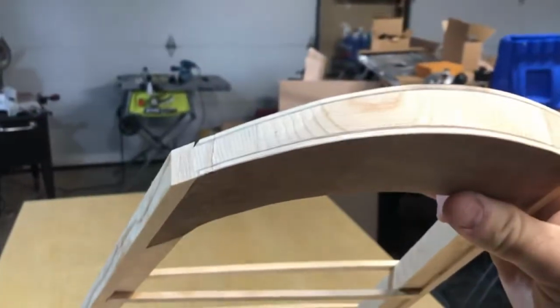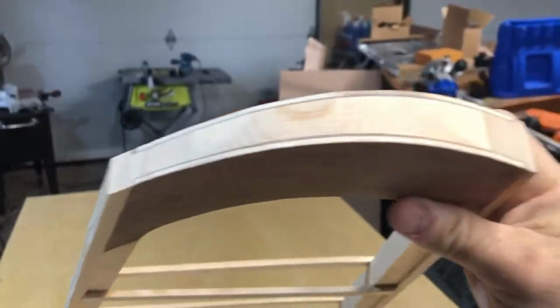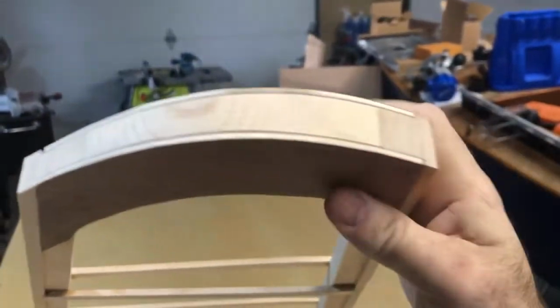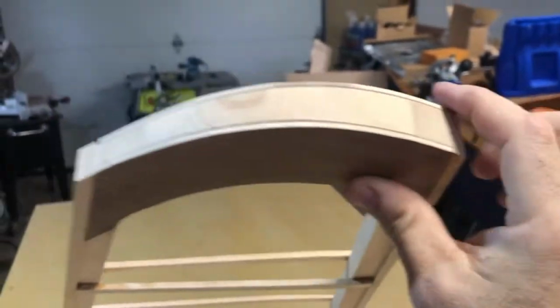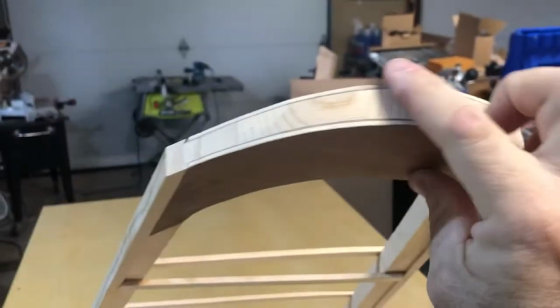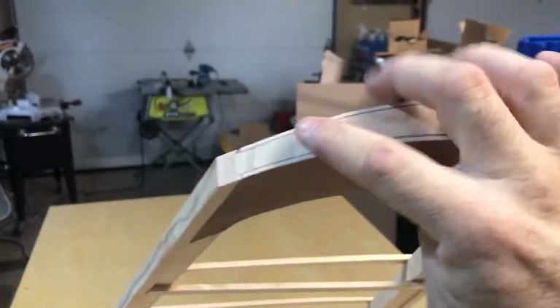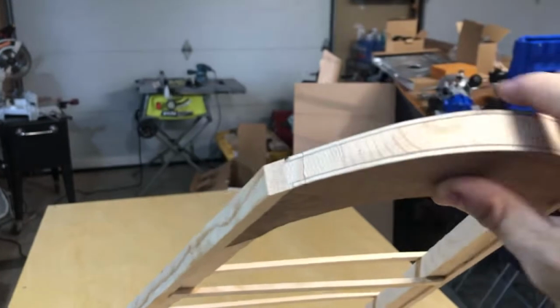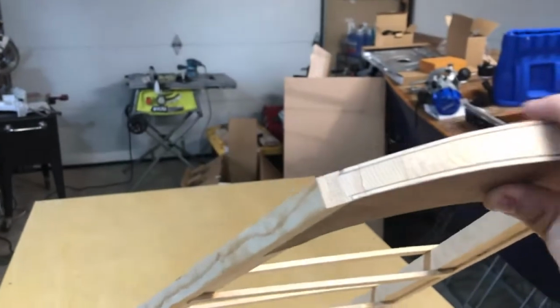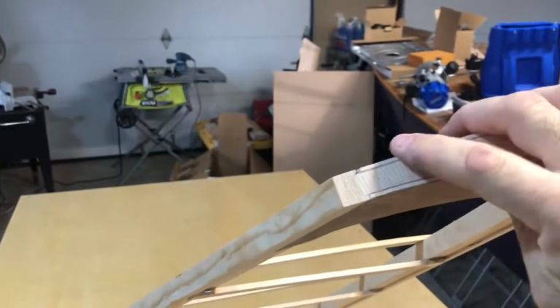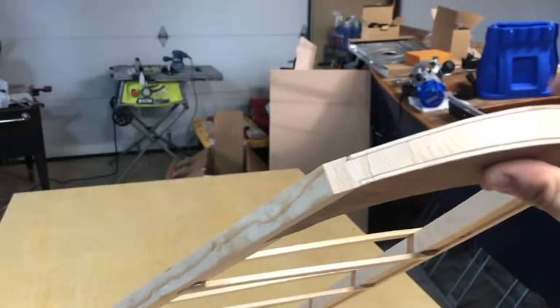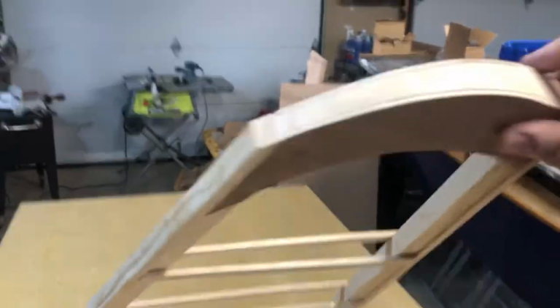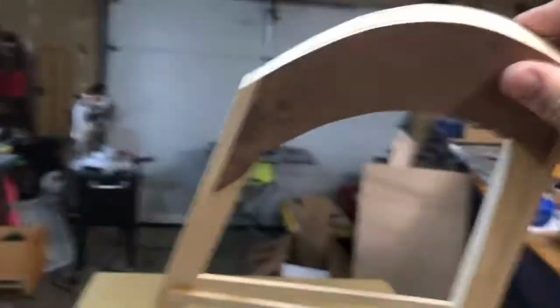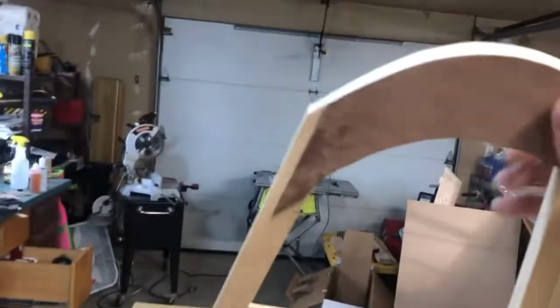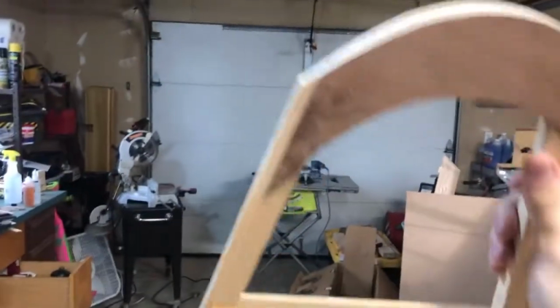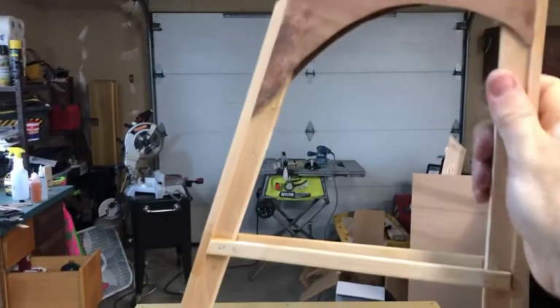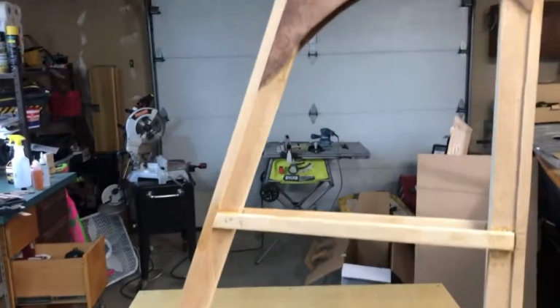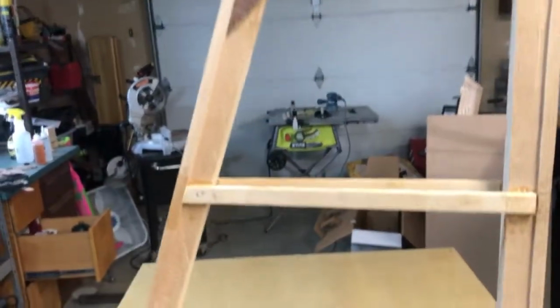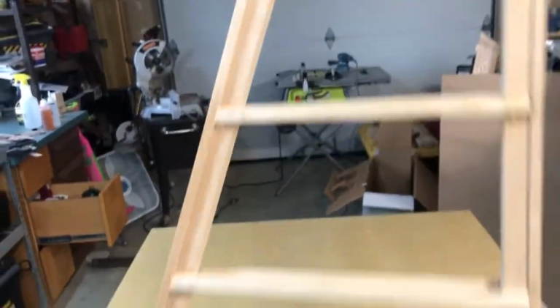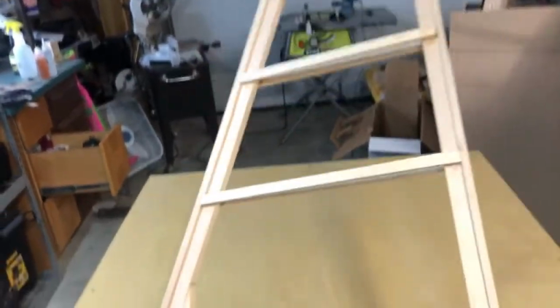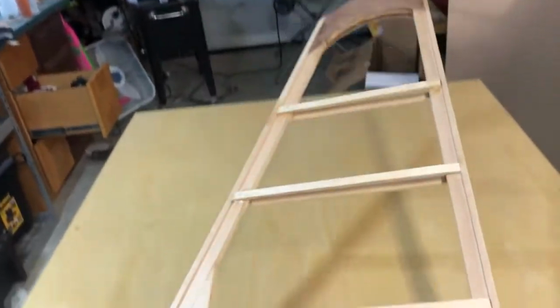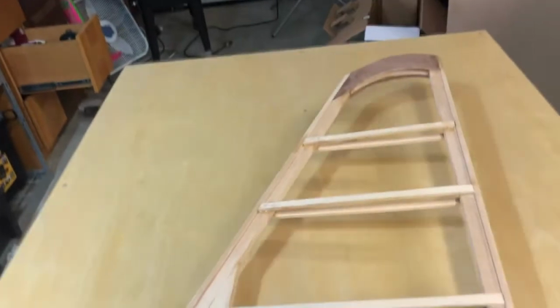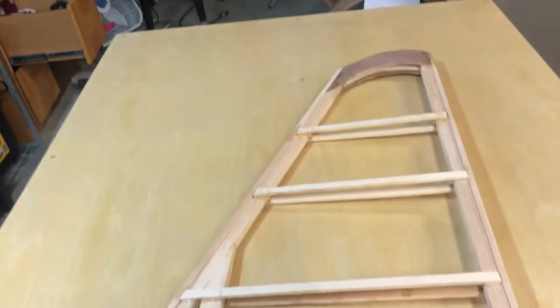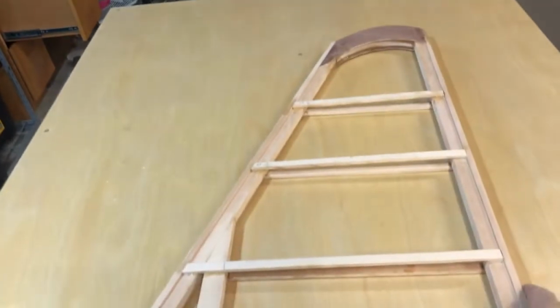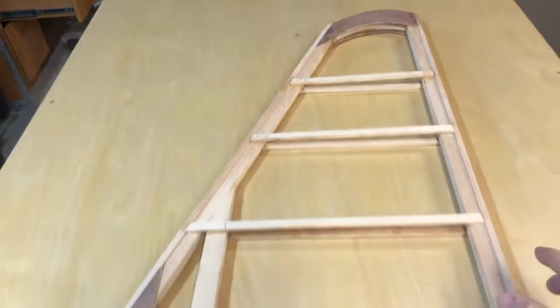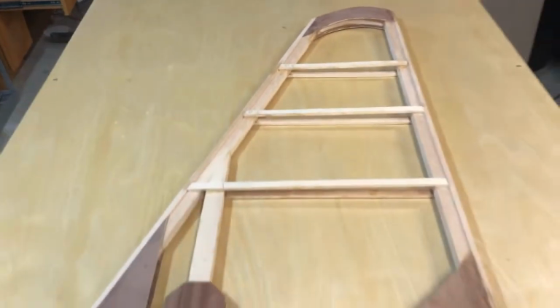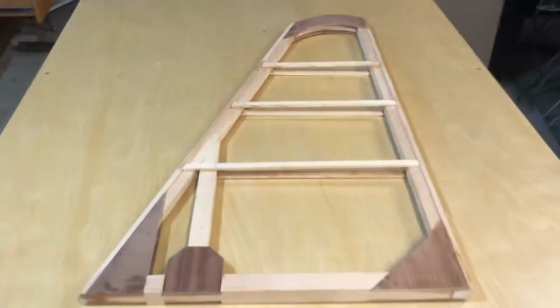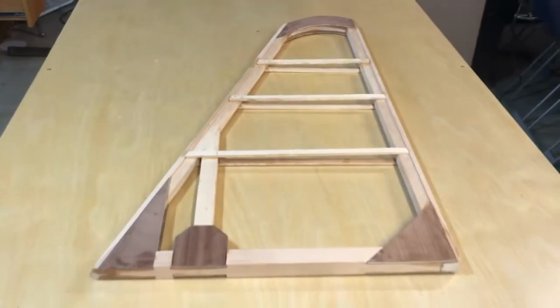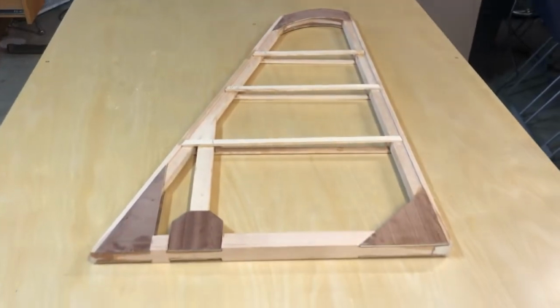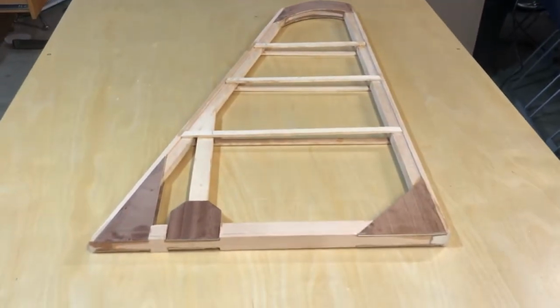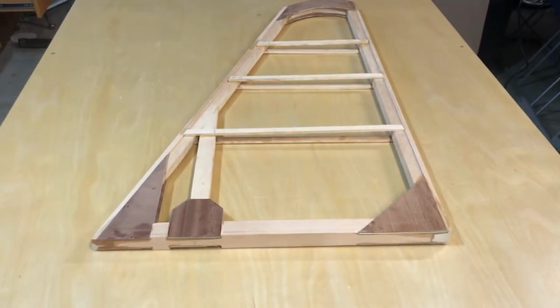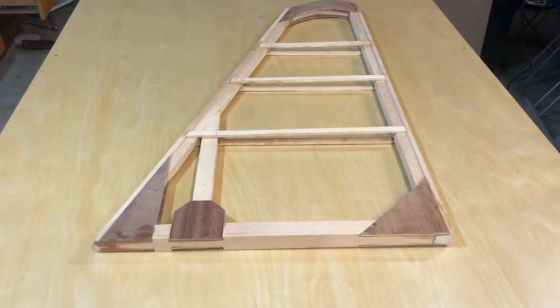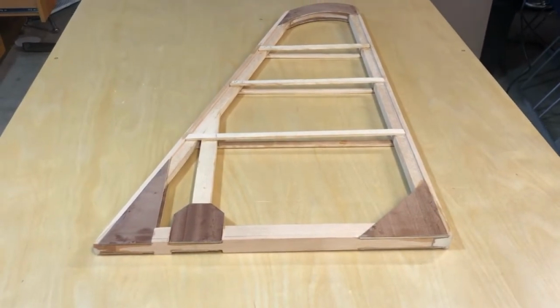We're going to round this off on the top as well, finish sanding it up, and get it ready for a couple of coats of varnish.